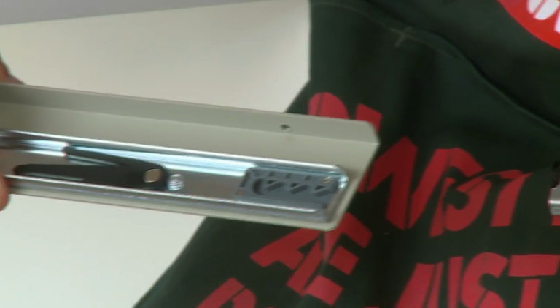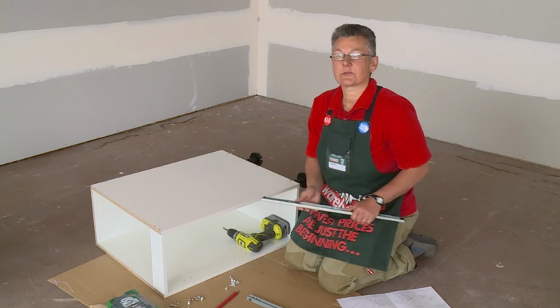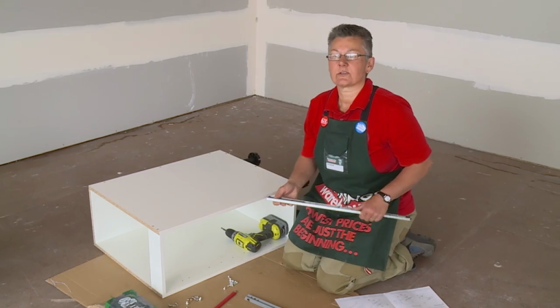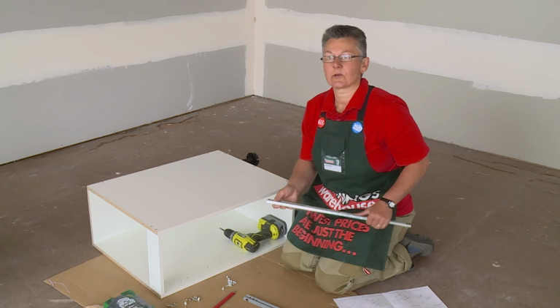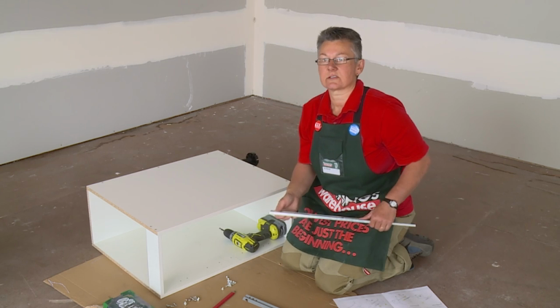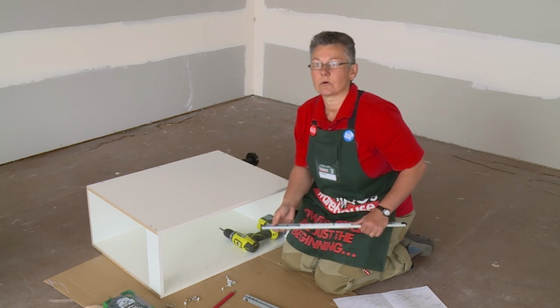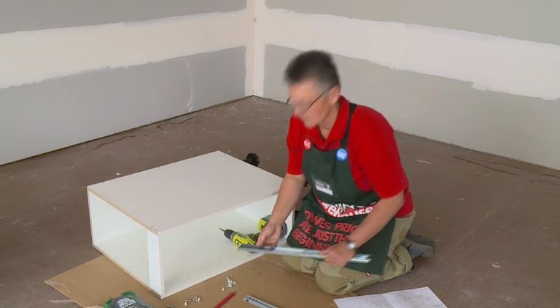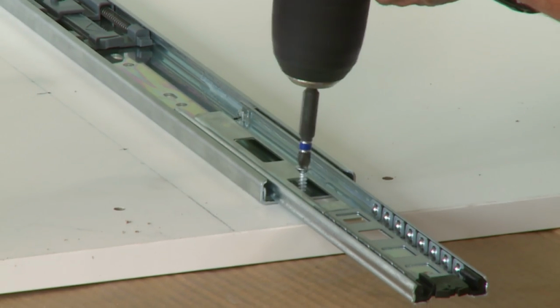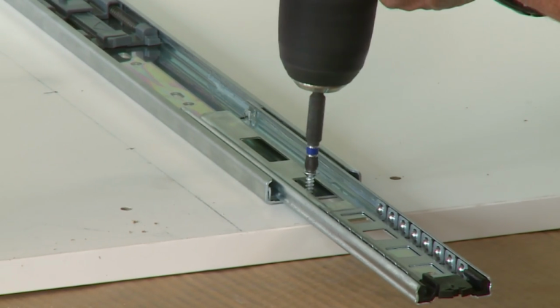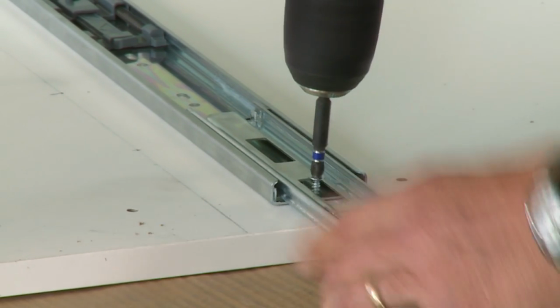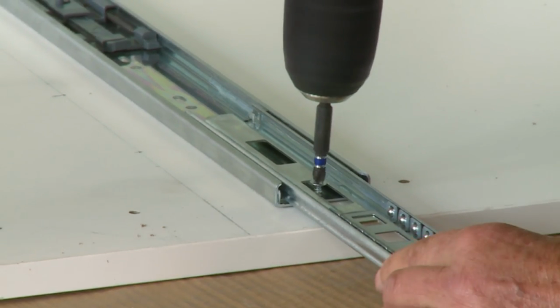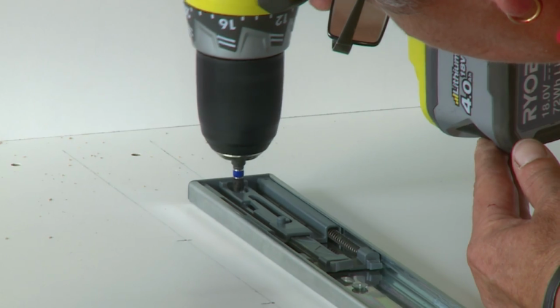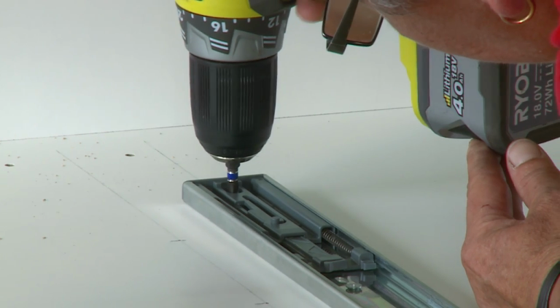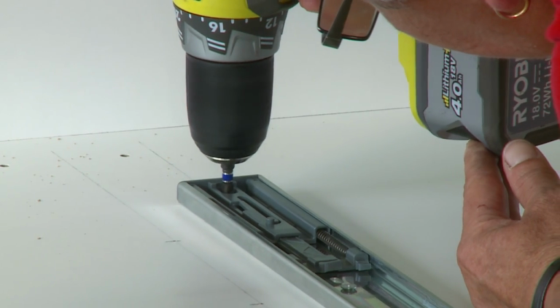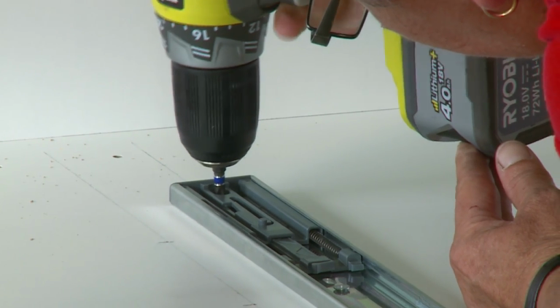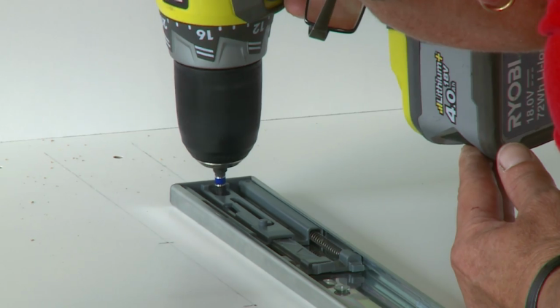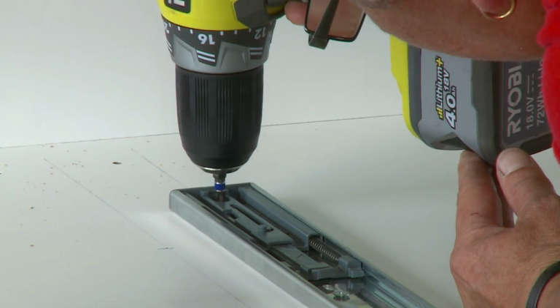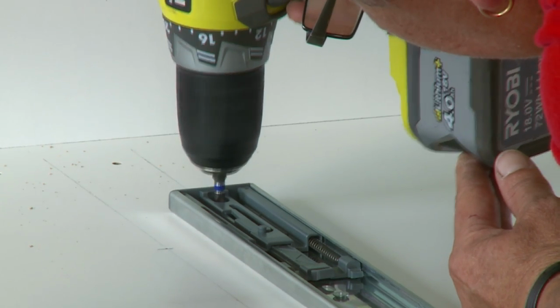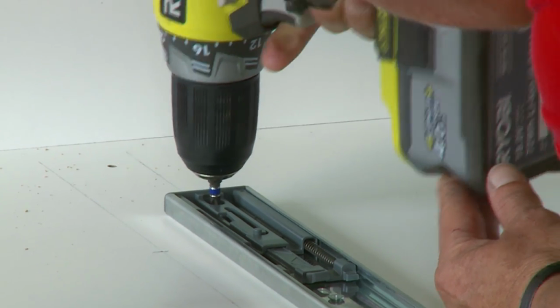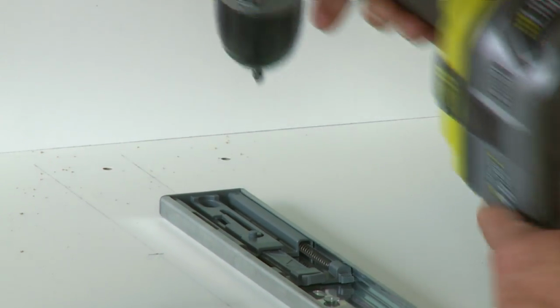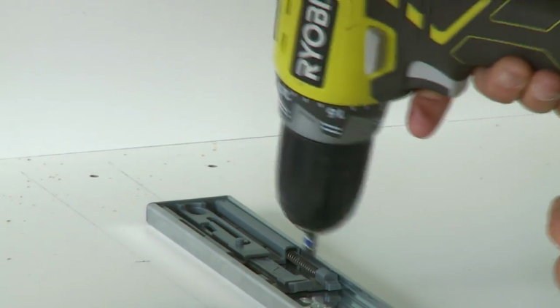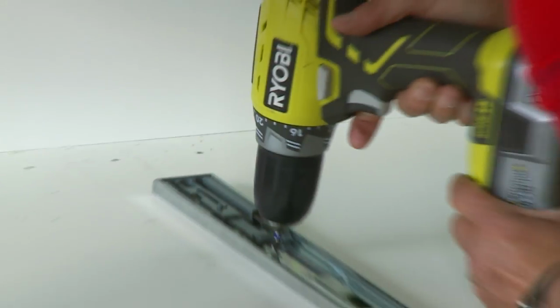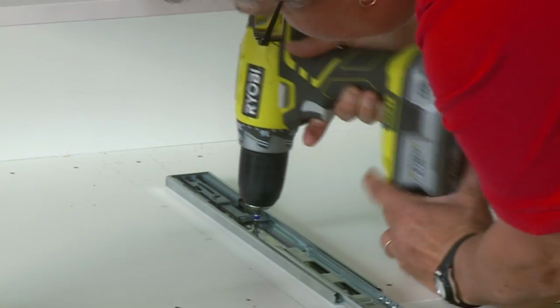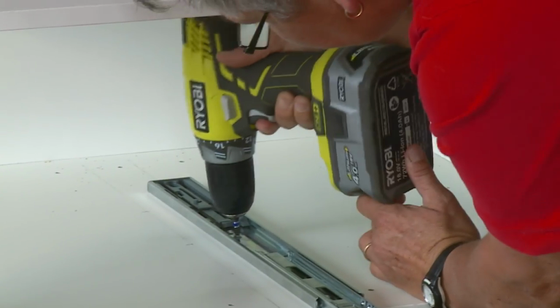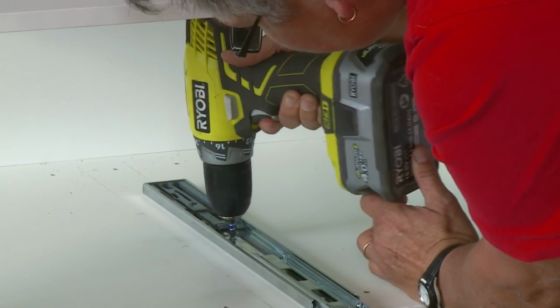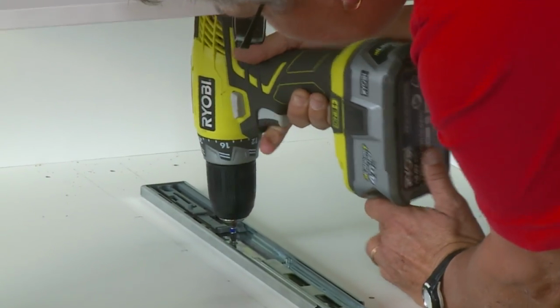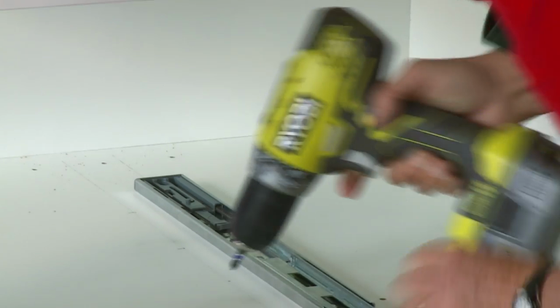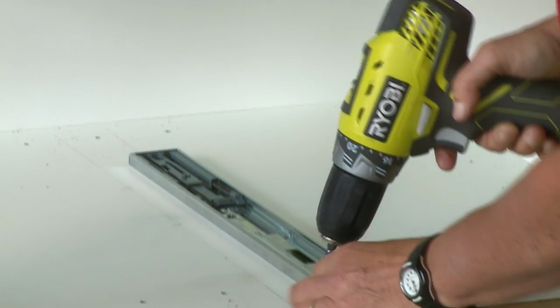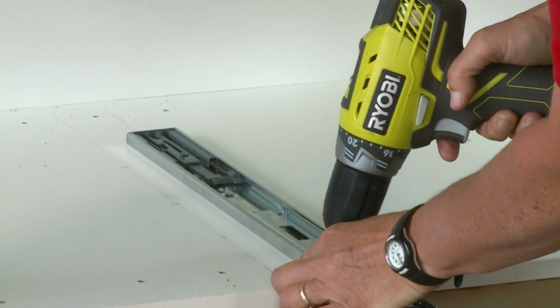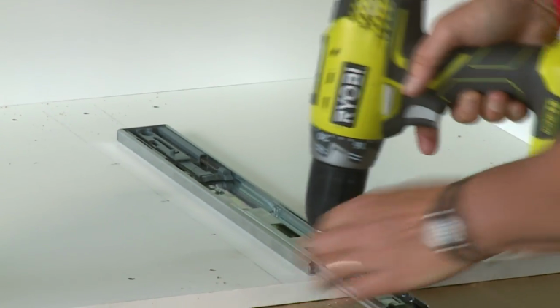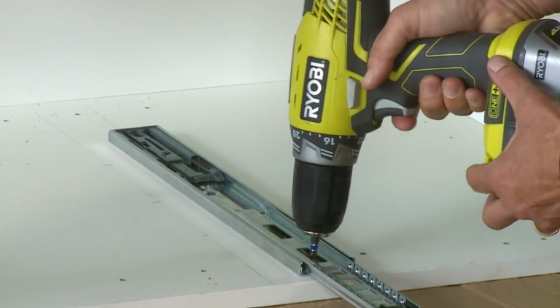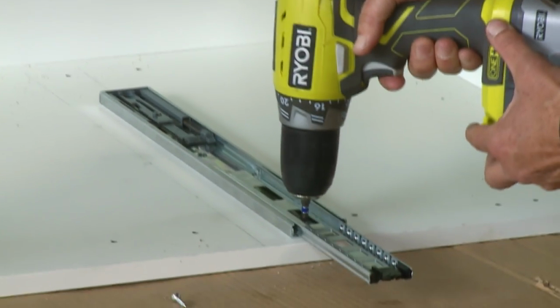Now it's time to install the hardware onto the side wall. When you're putting the screws in, ensure that they're fully screwed in — otherwise it might fail the drawer runner when they're pulled in and out.